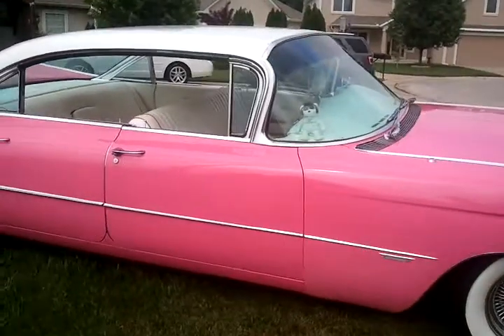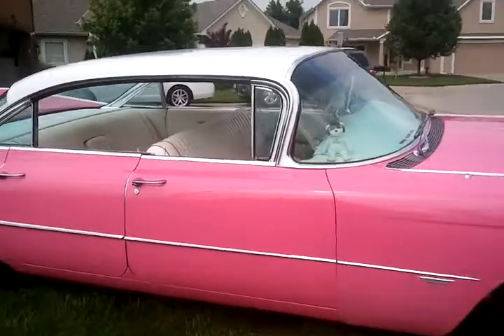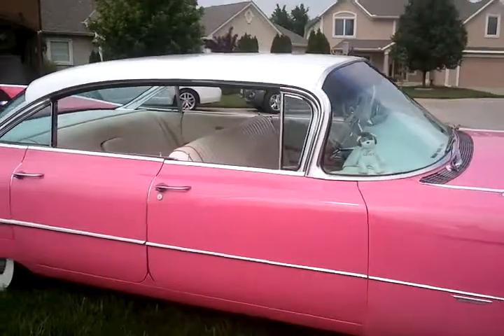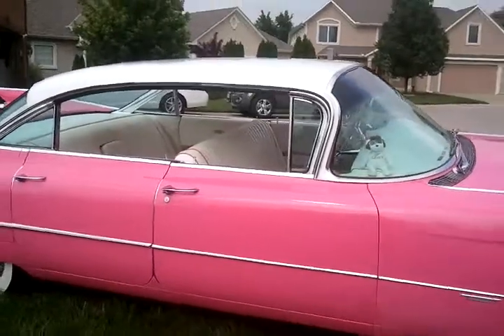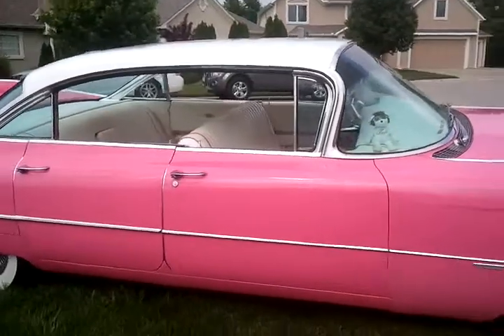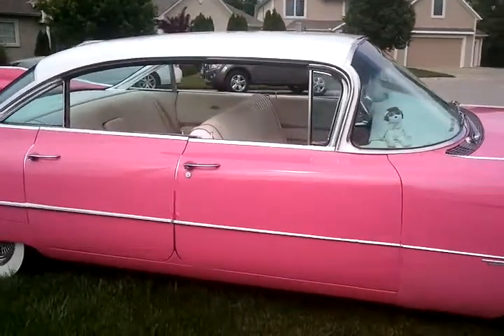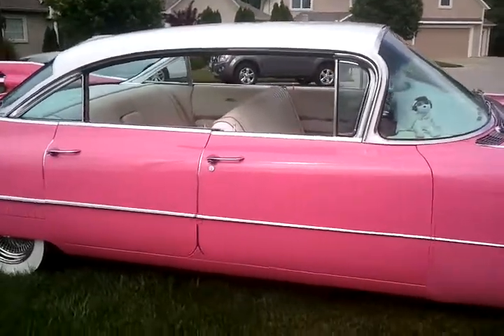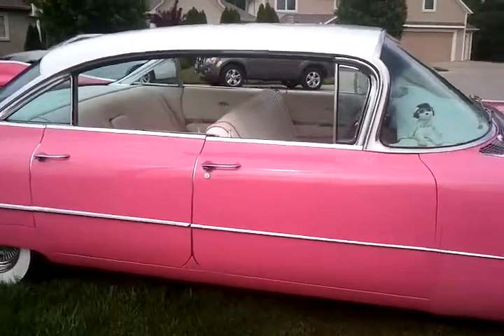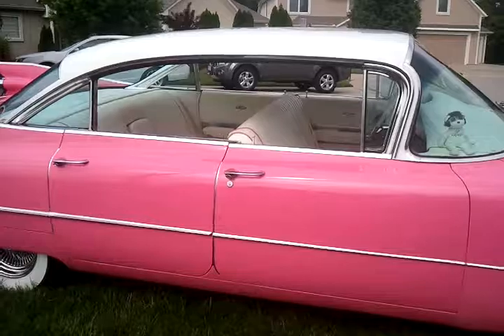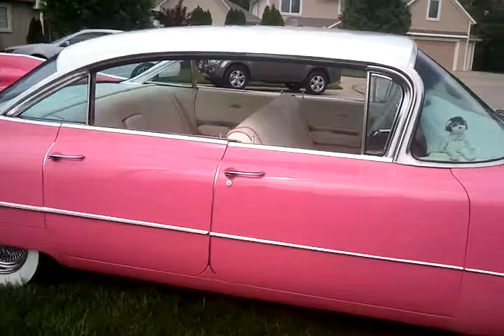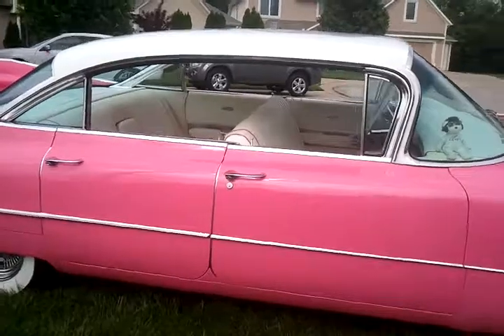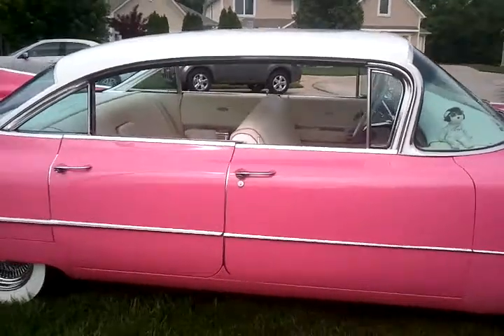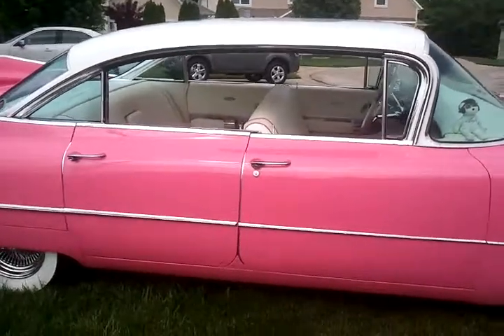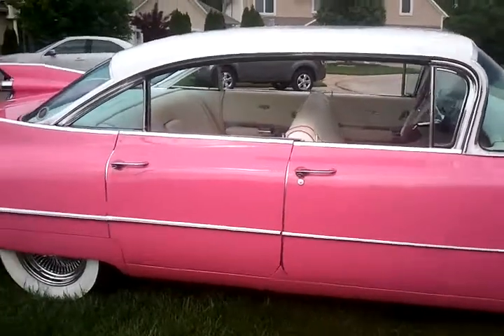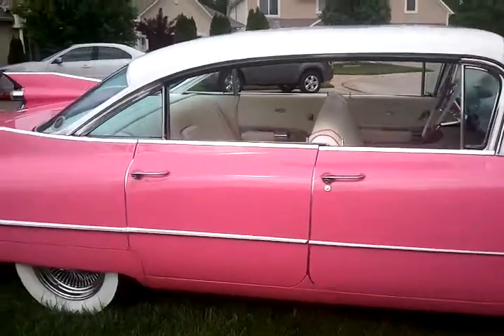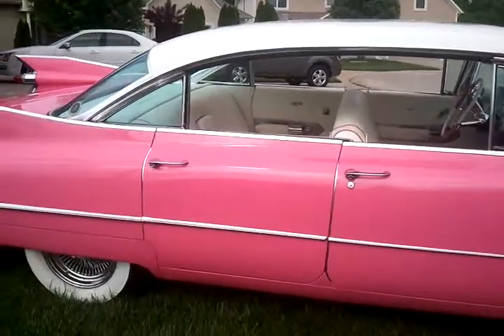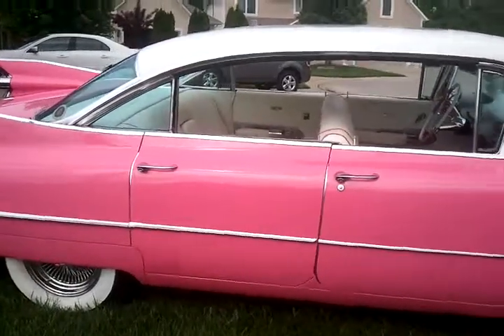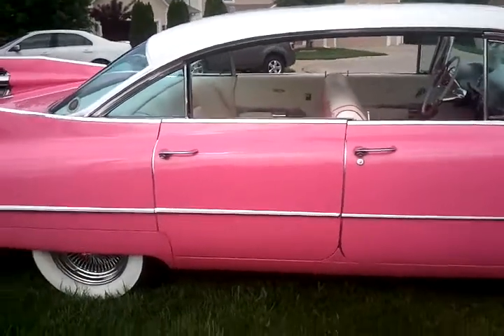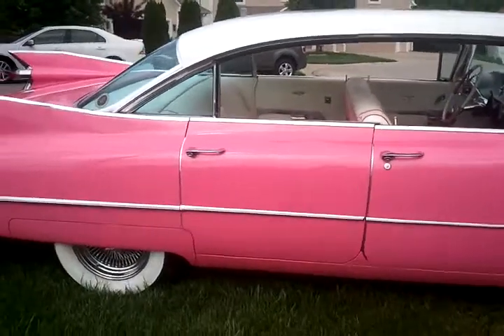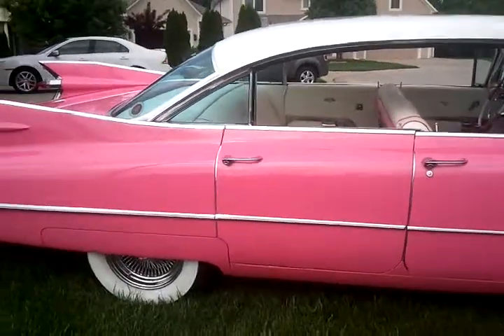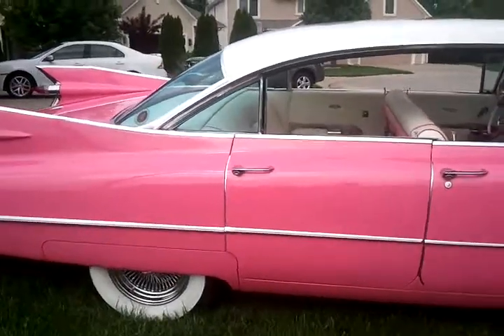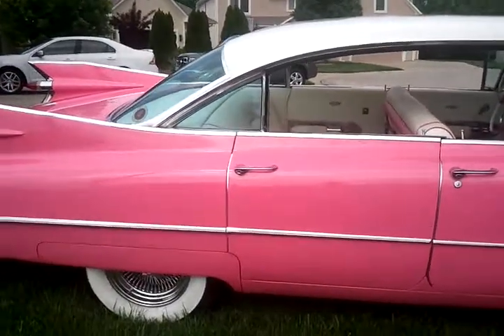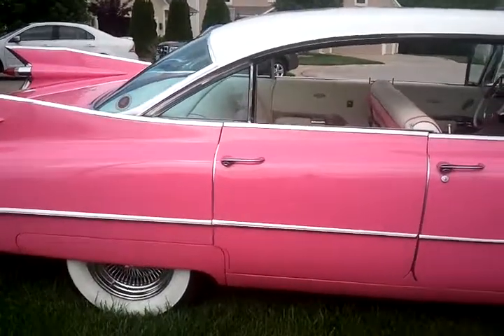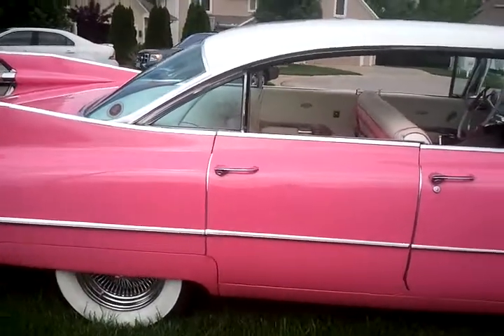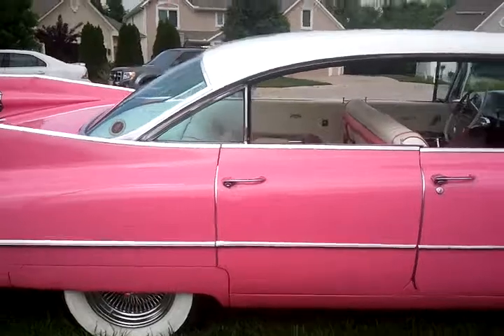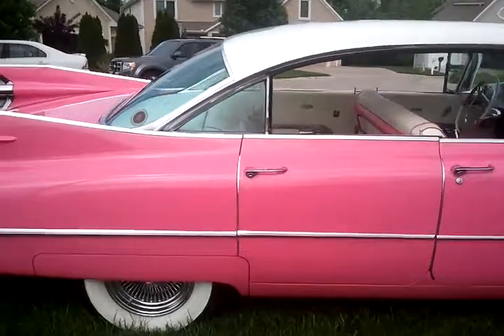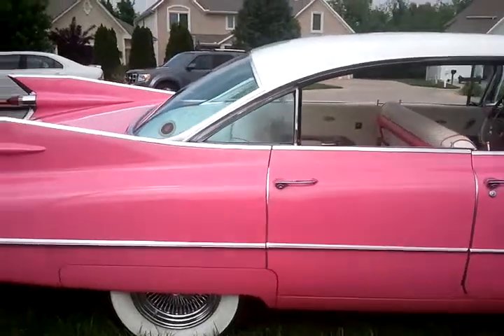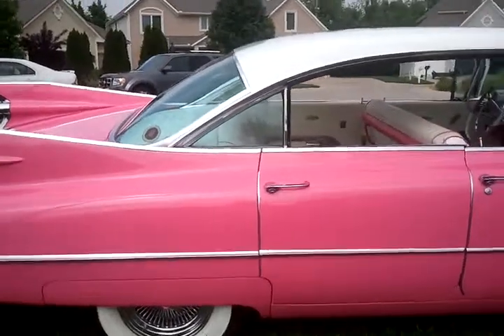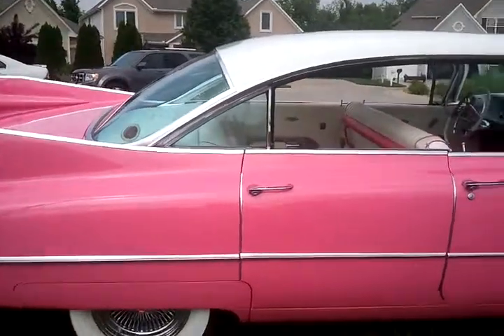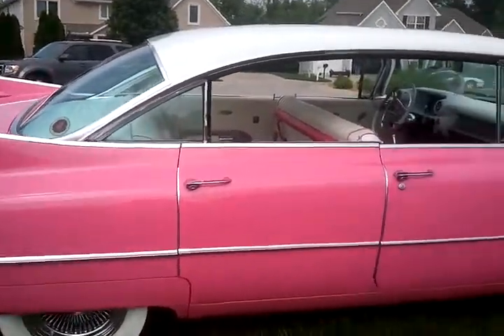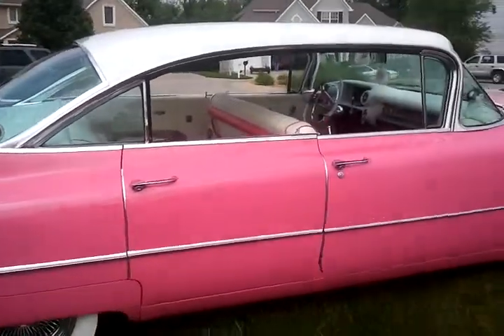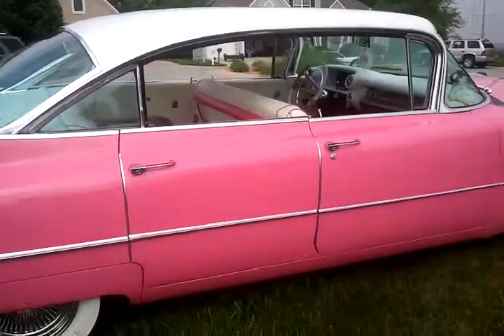The paint is very nice driver quality with a few imperfections here and there. The restoration has been done for quite a number of years, but it's still holding up very nicely. All the glass is in very, very good condition.